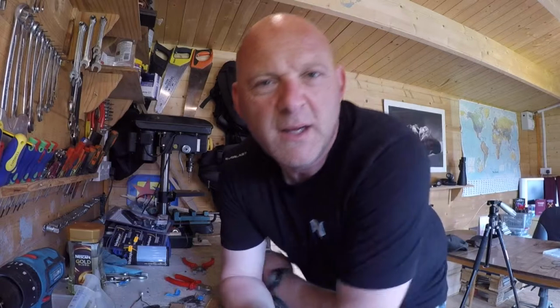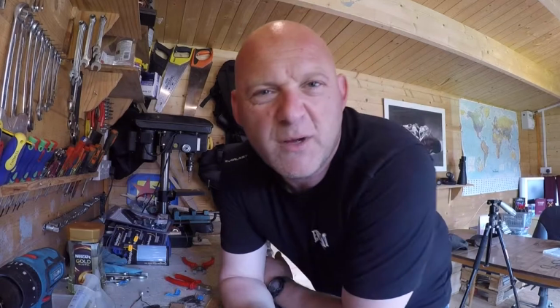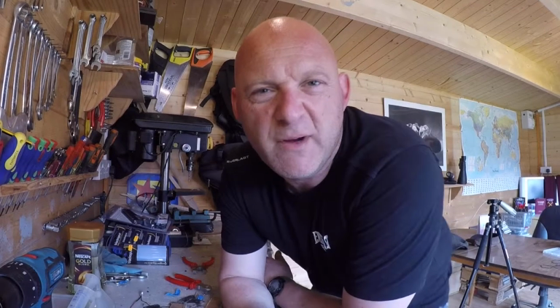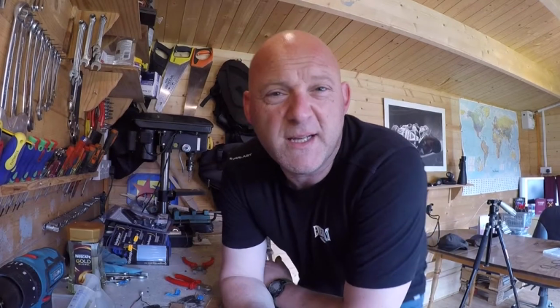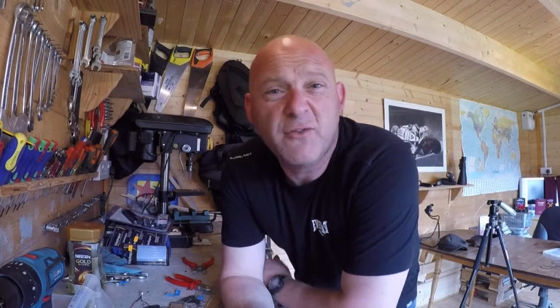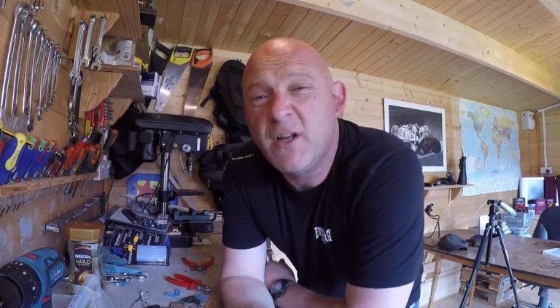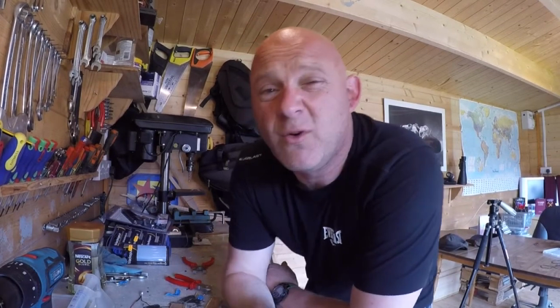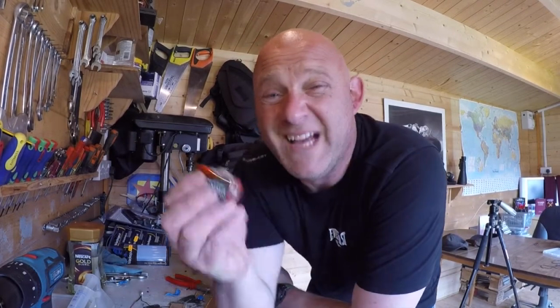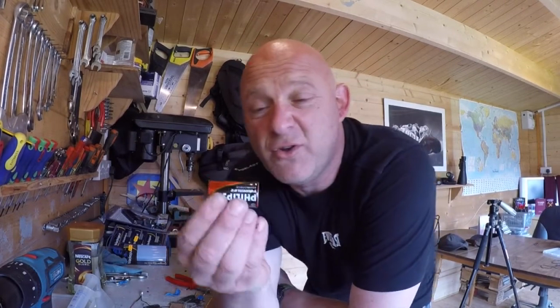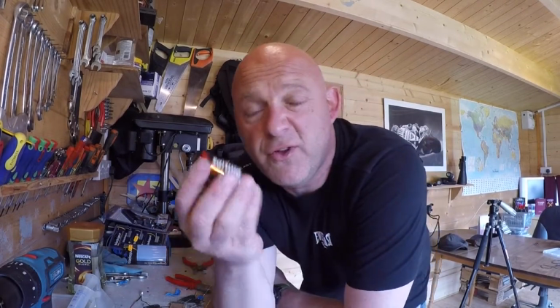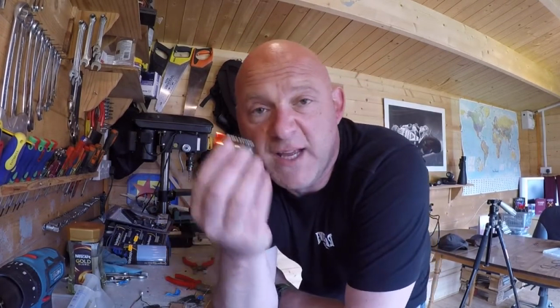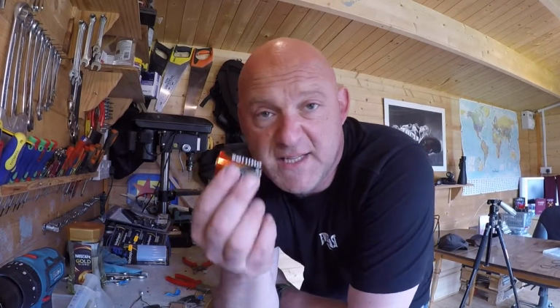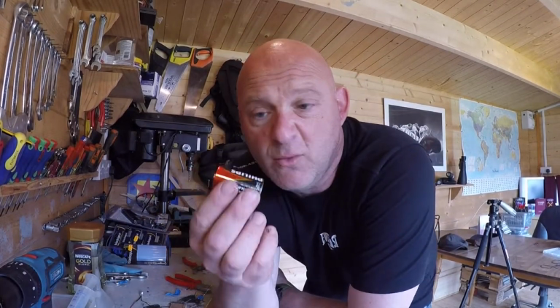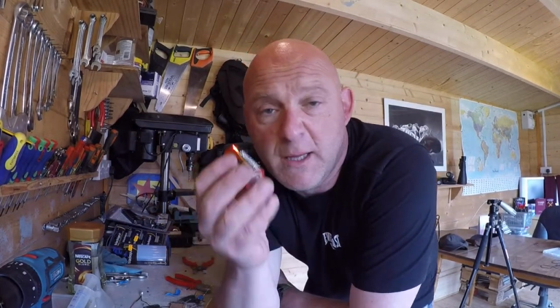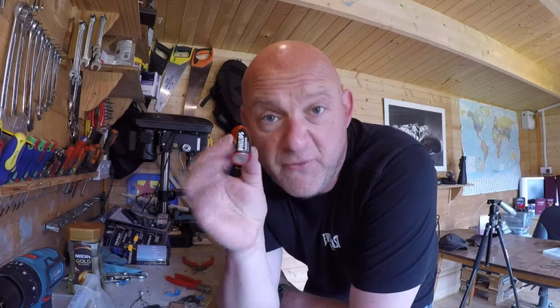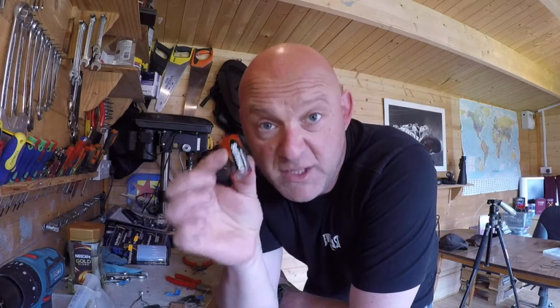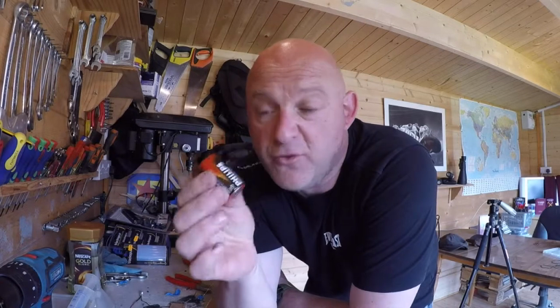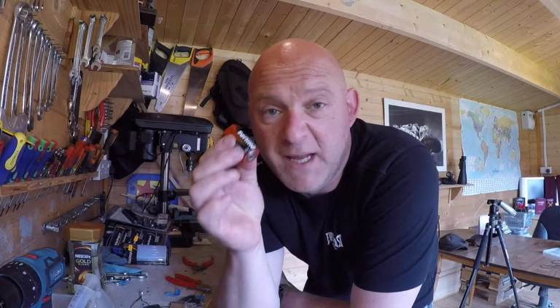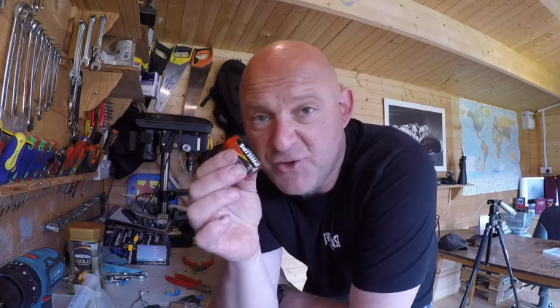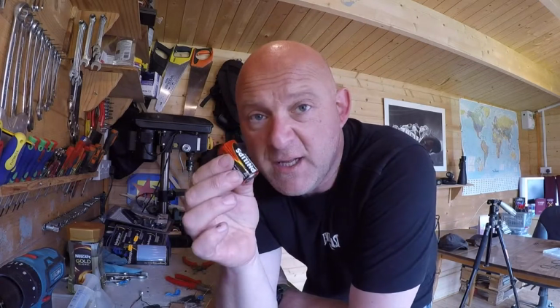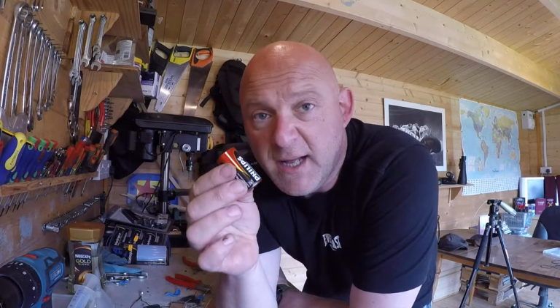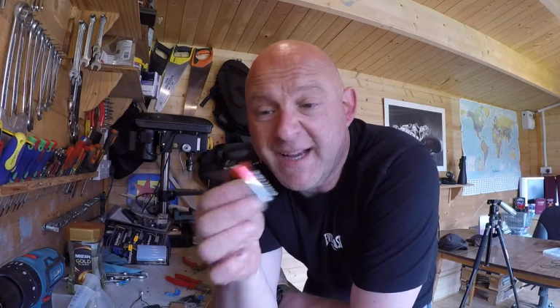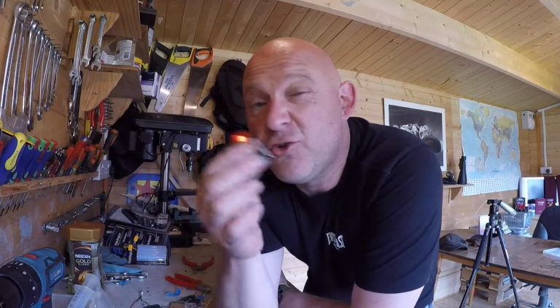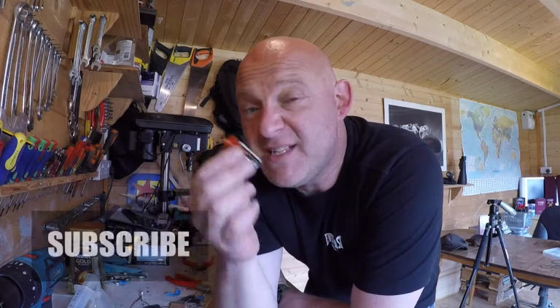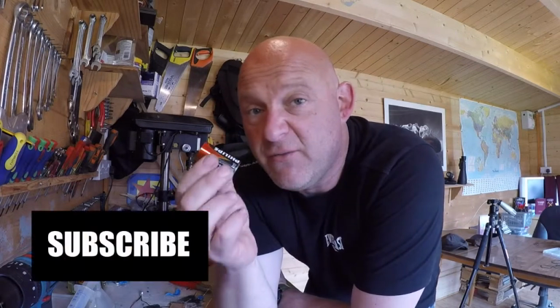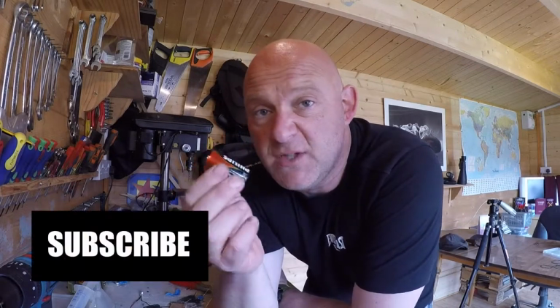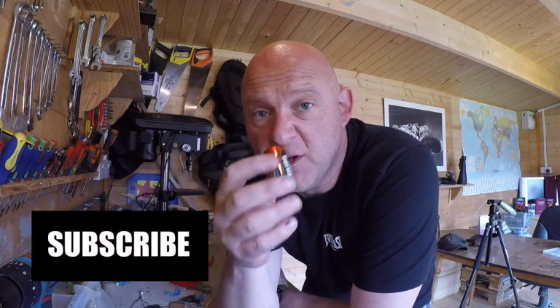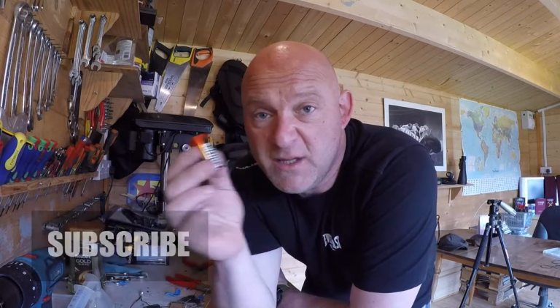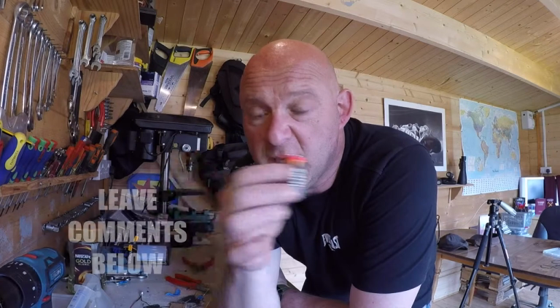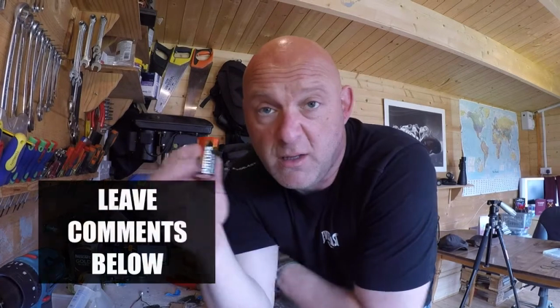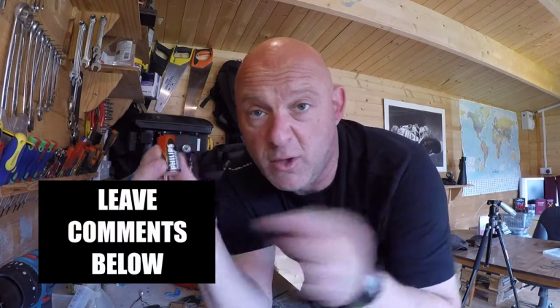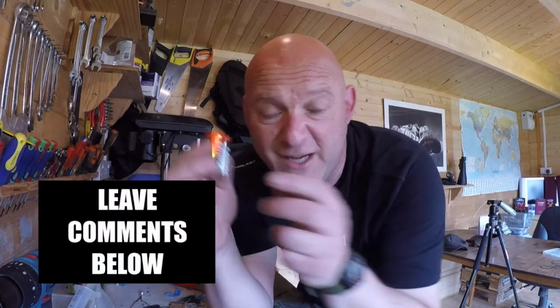Hello, welcome to Revelator. In this video I'm talking about how to convert a single voltage from a battery and increase that voltage with a whole load of batteries.